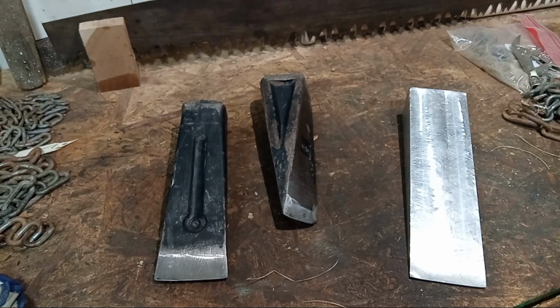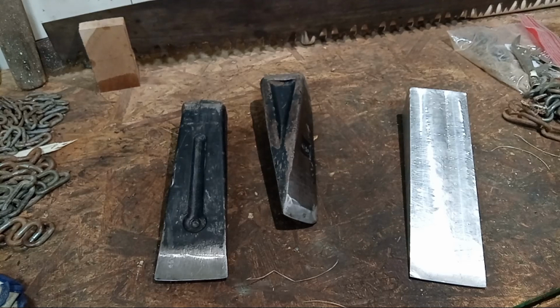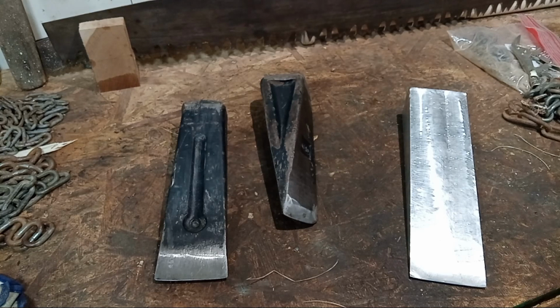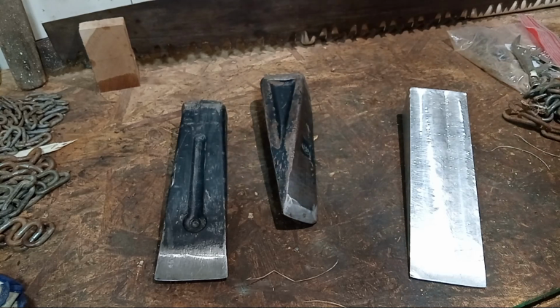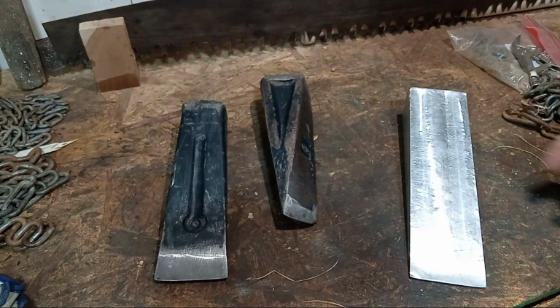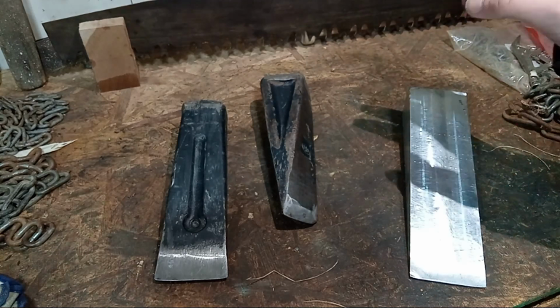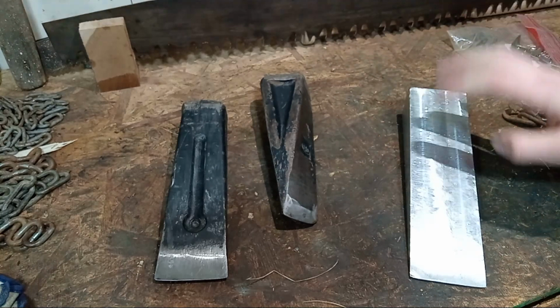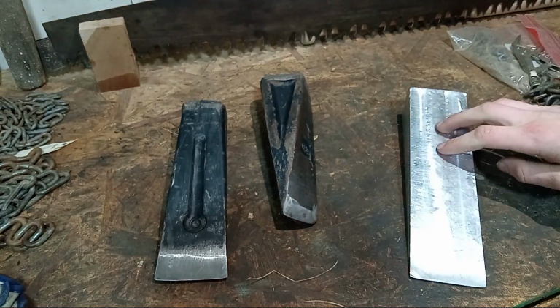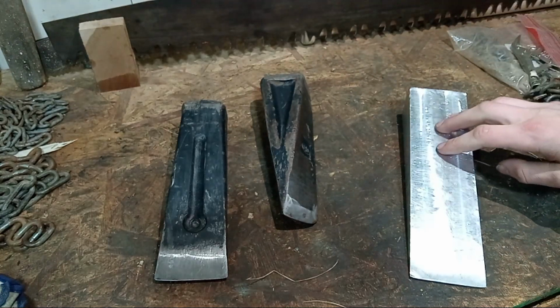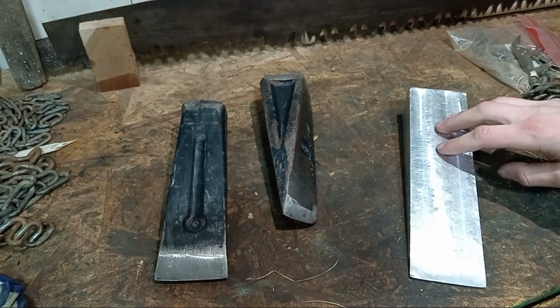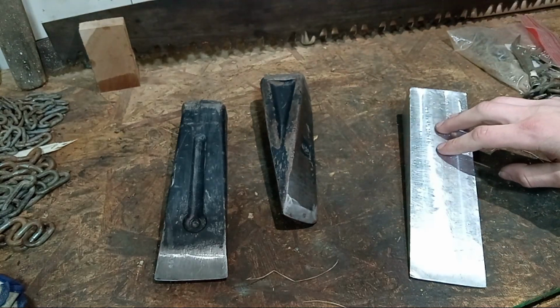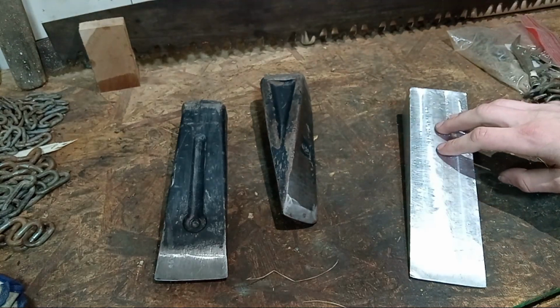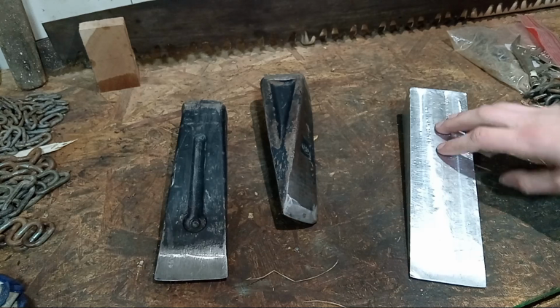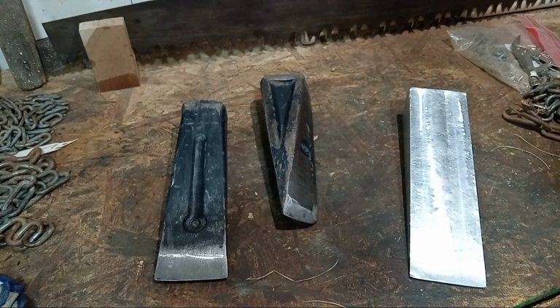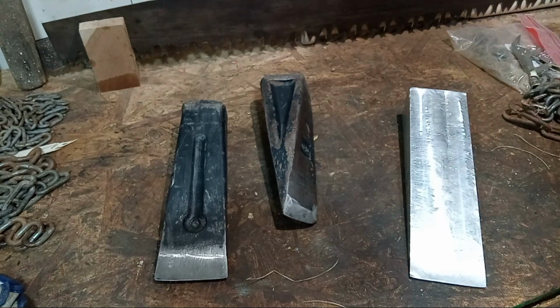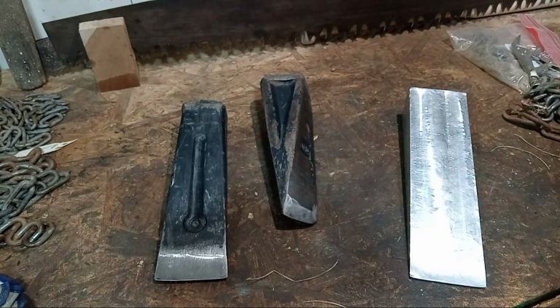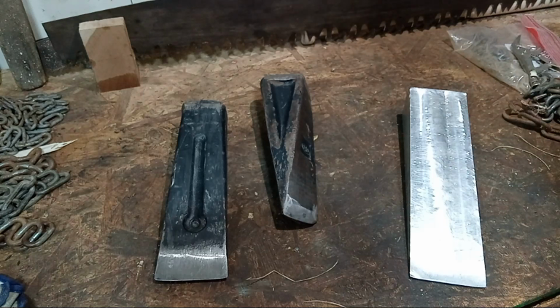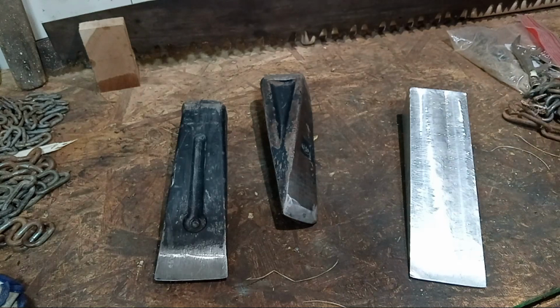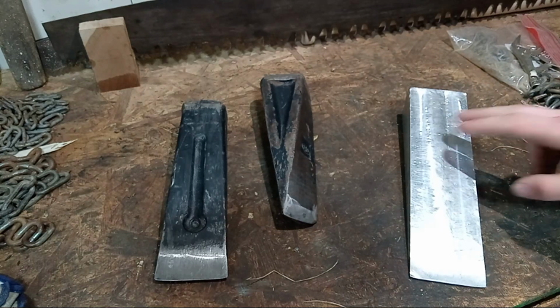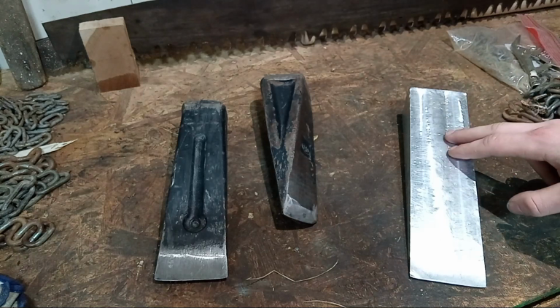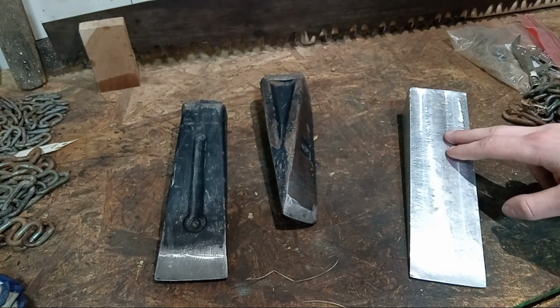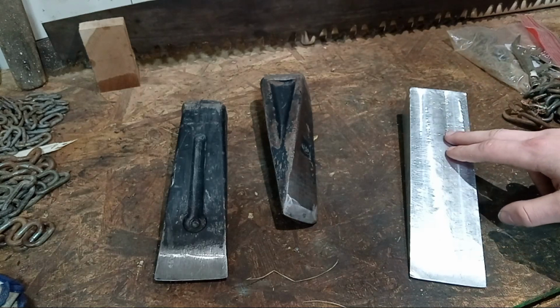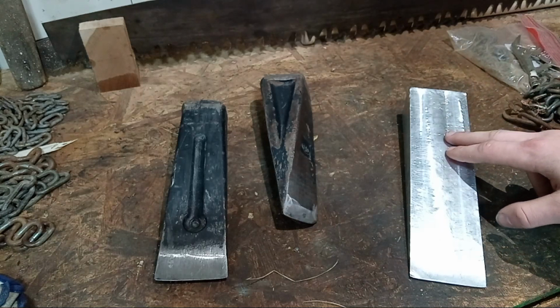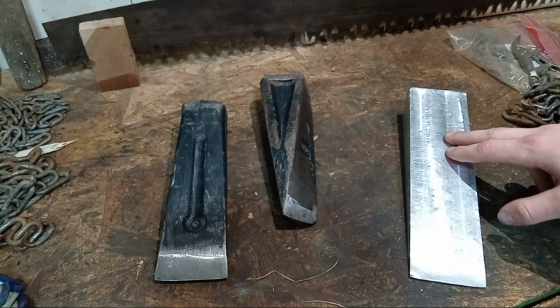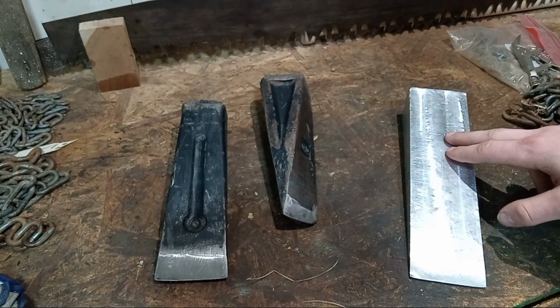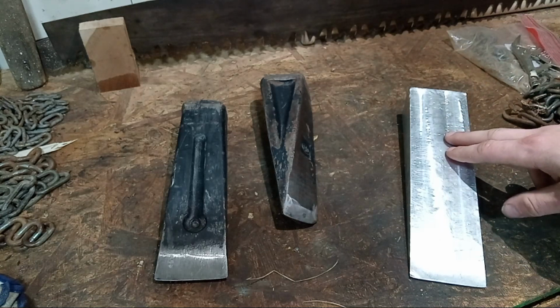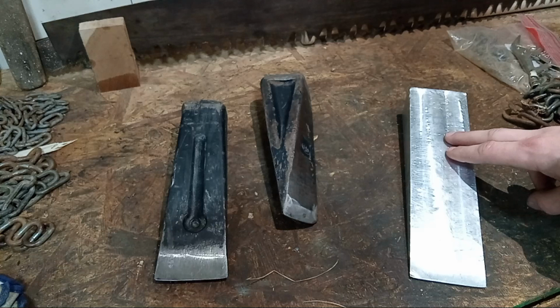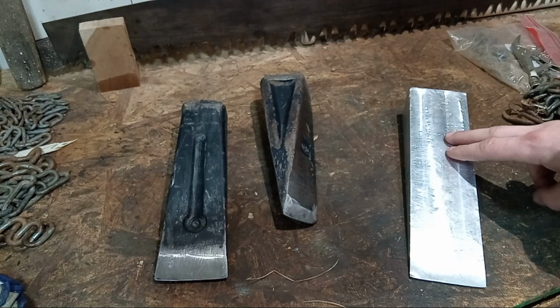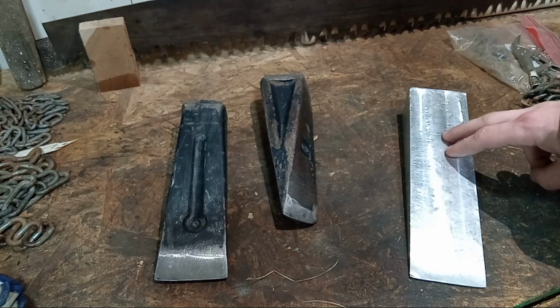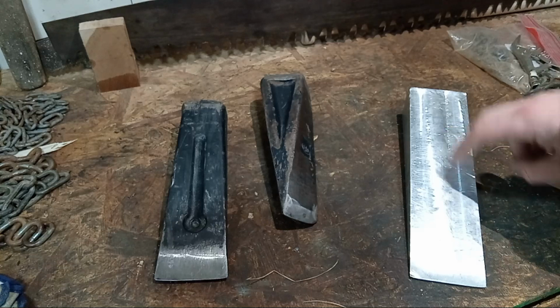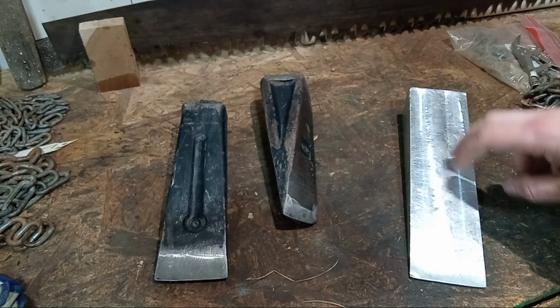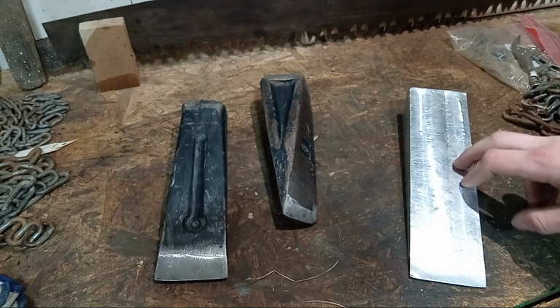Alrighty y'all, so today we're going to talk about an aluminum splitting wedge prototype that I made. This one is made out of 775 aluminum, which is a little bit harder than your typical 60-61 aluminum.